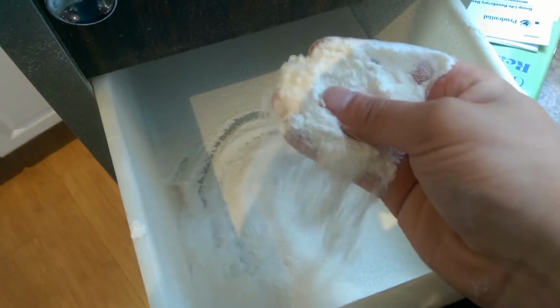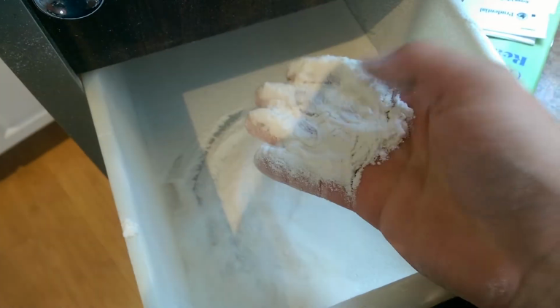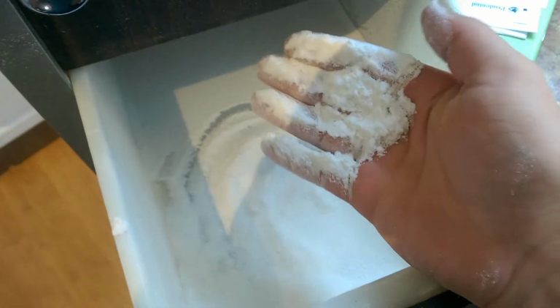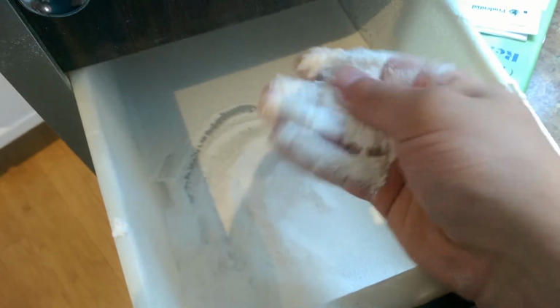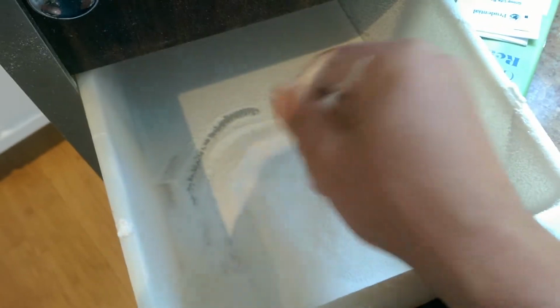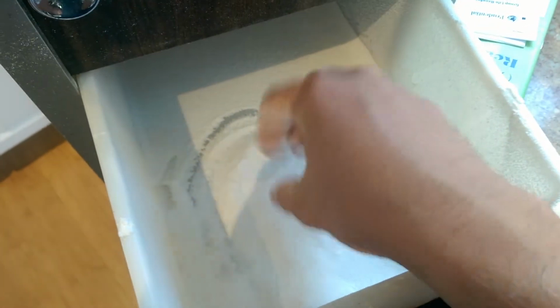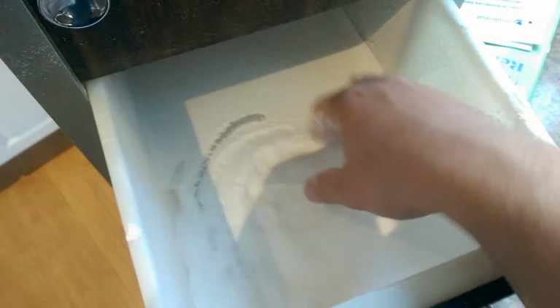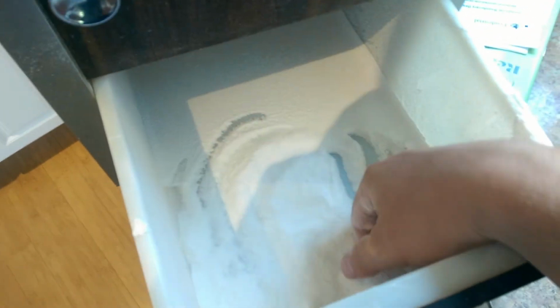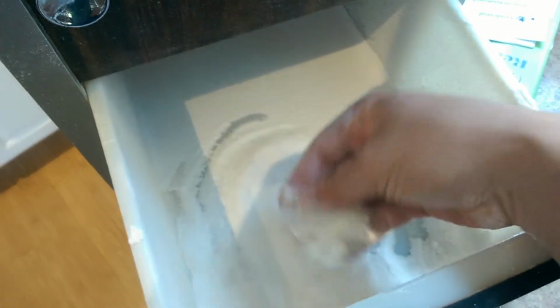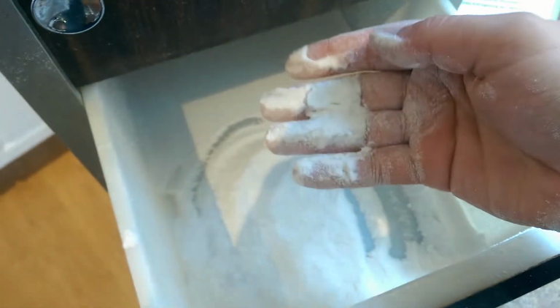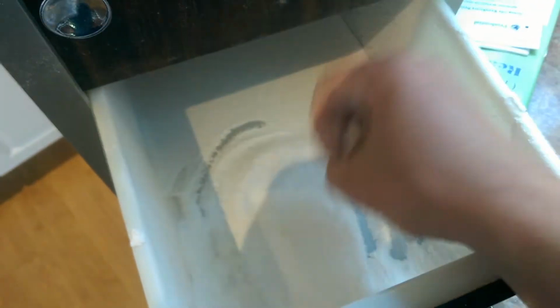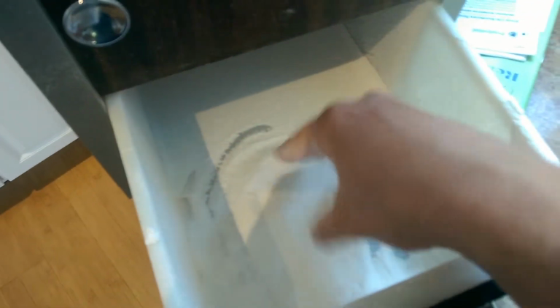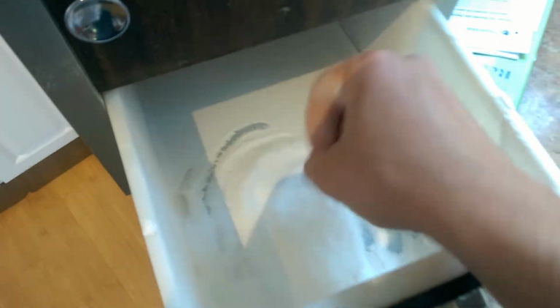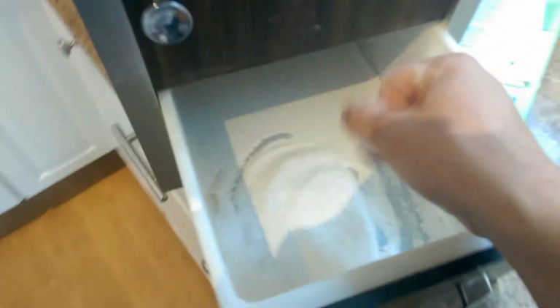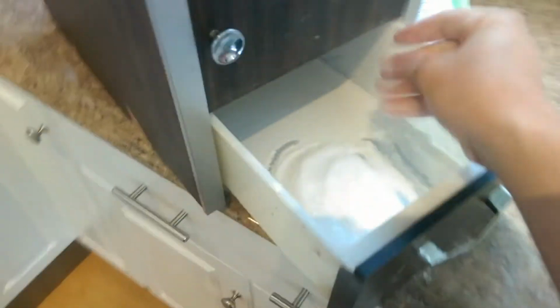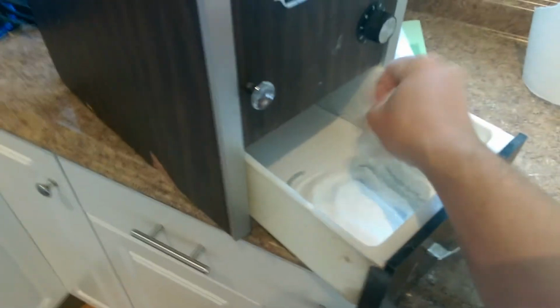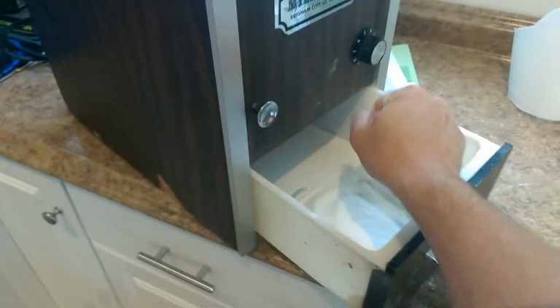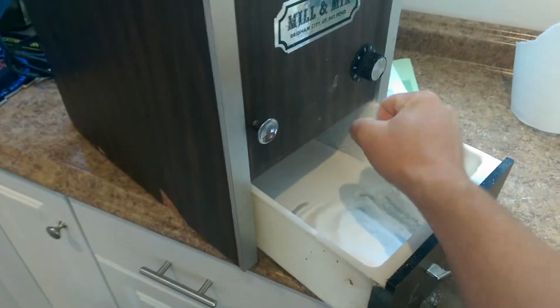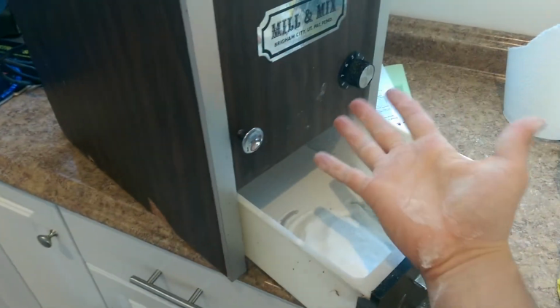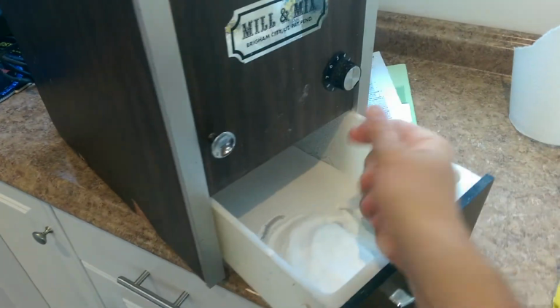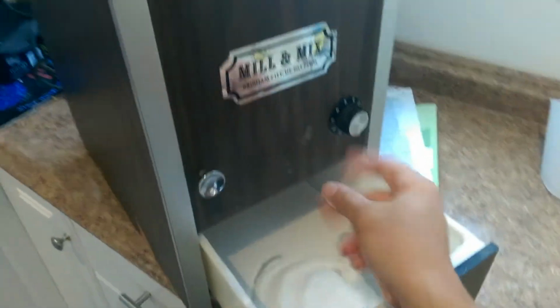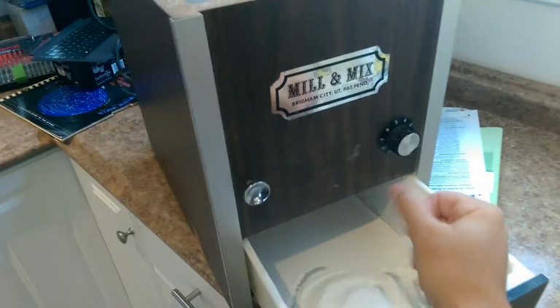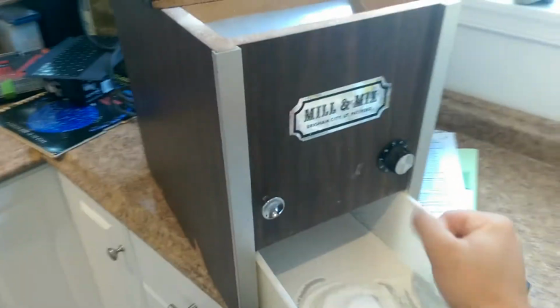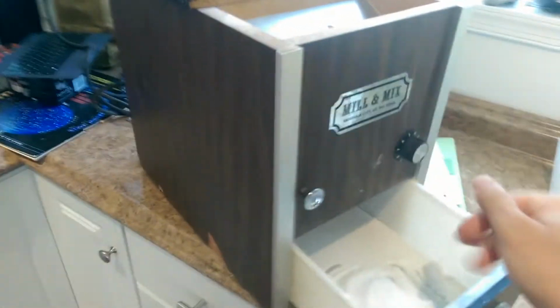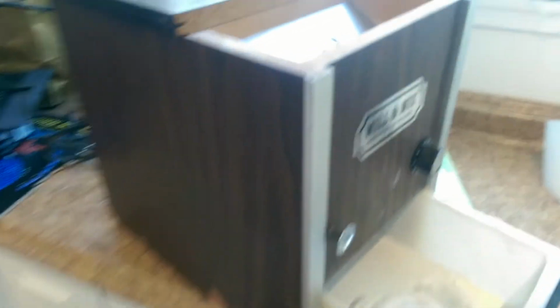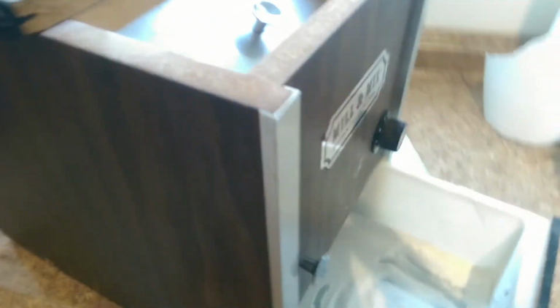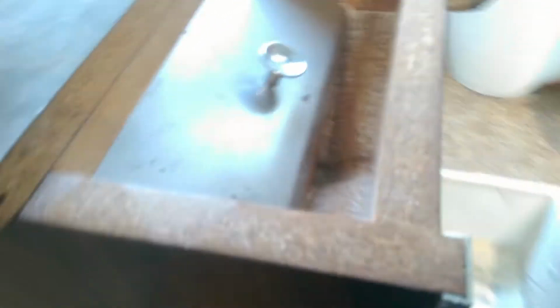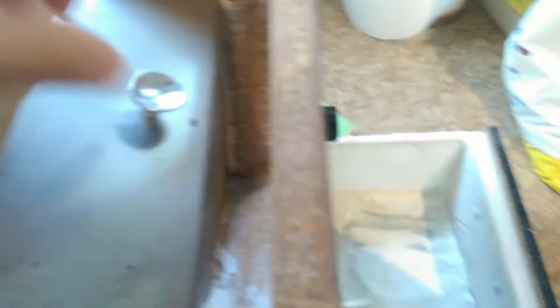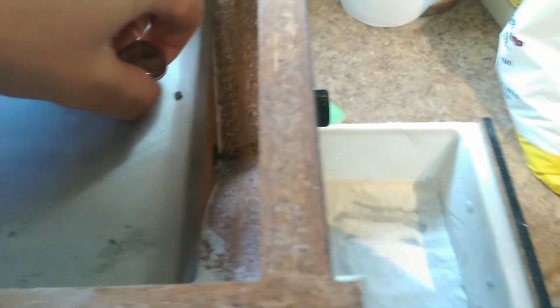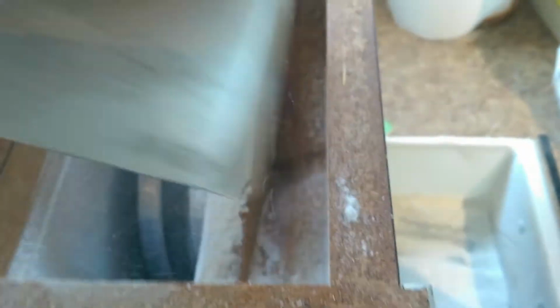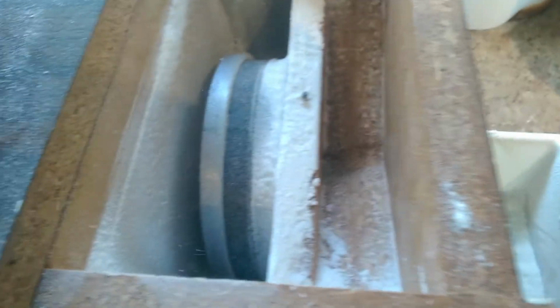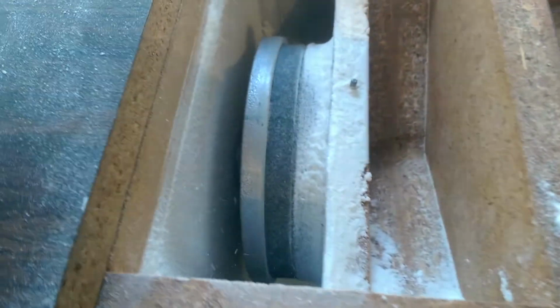Gluten-free right now. We can do corn, we can do wheat. You're not supposed to do nuts. So that's pretty sweet. Five dollars — I bought it just for the motor, but it seems so cool to have a mill.